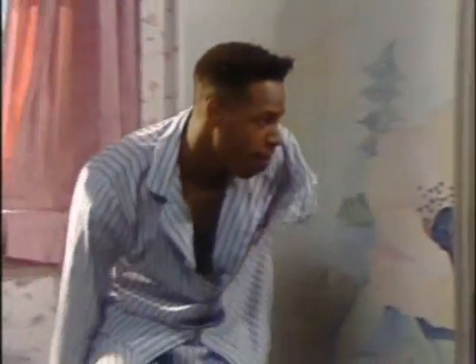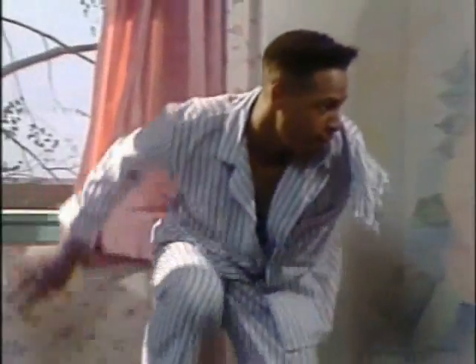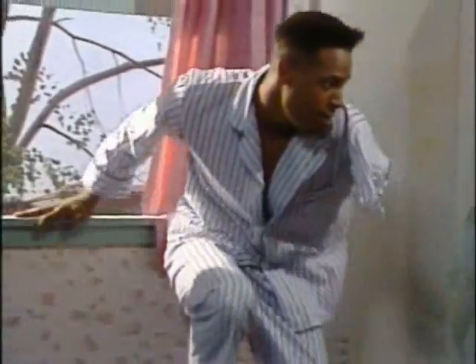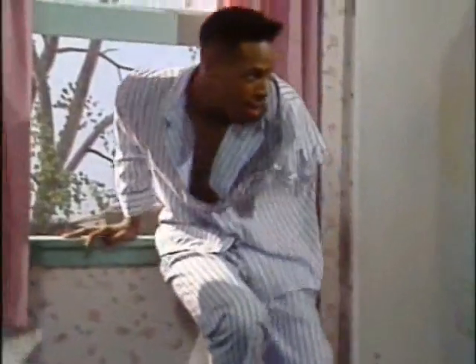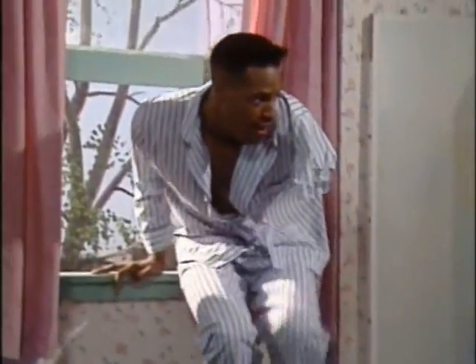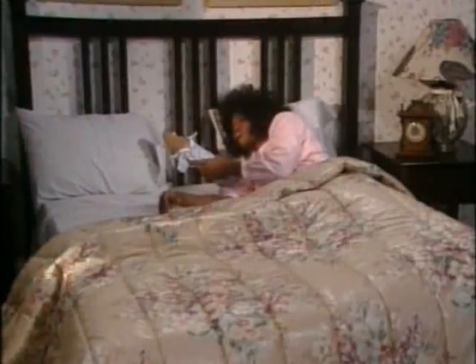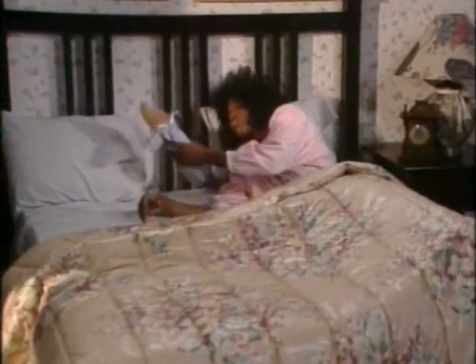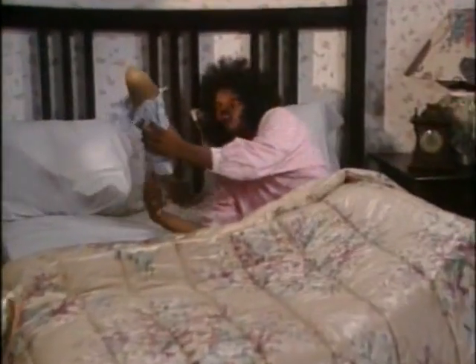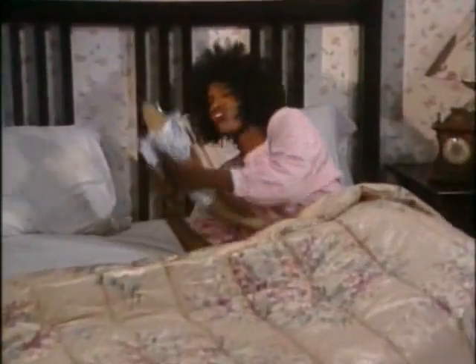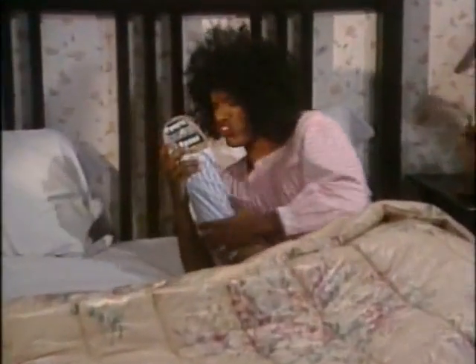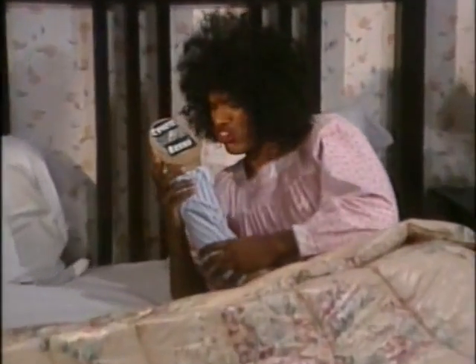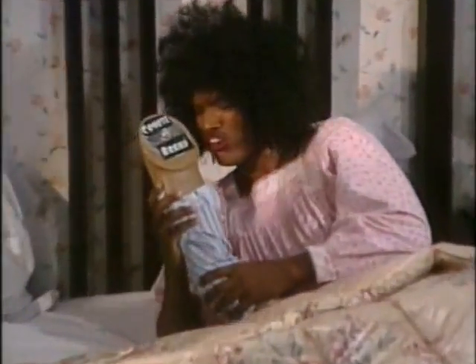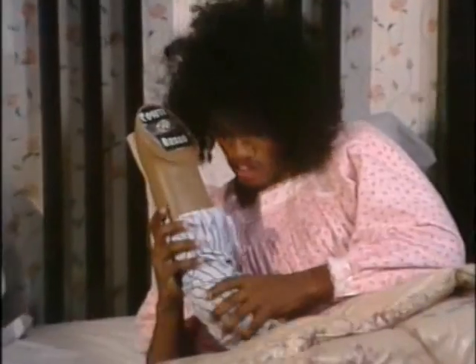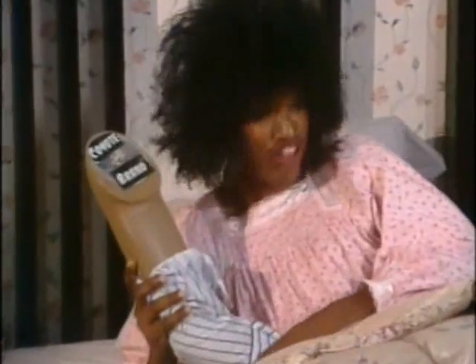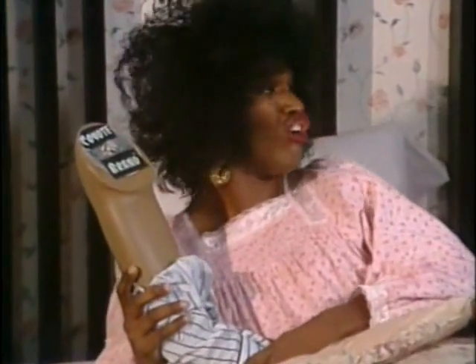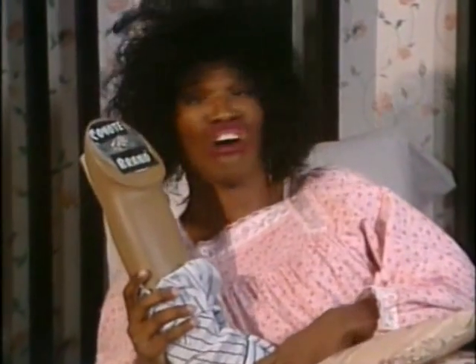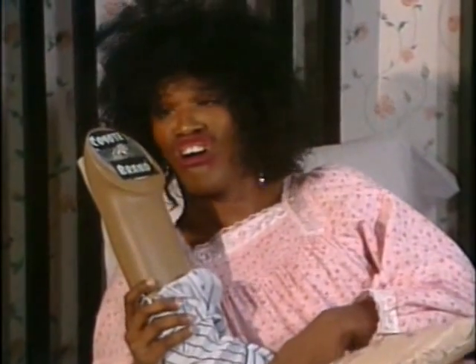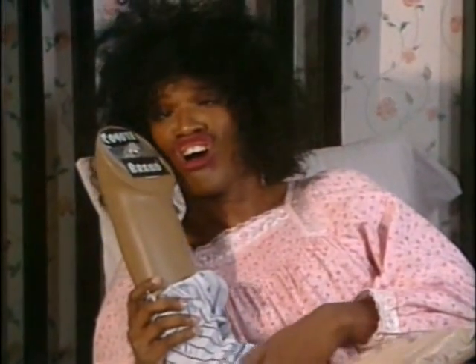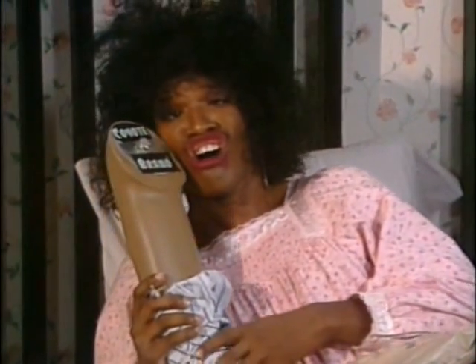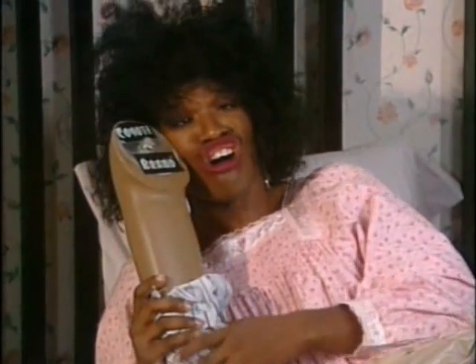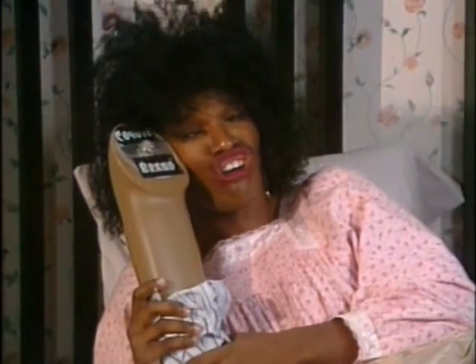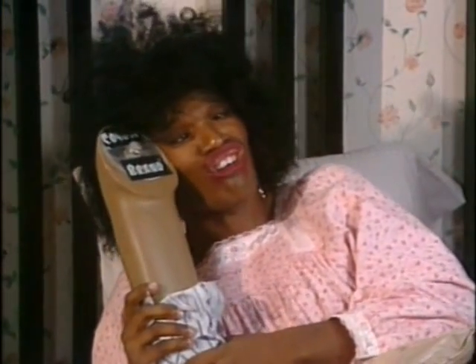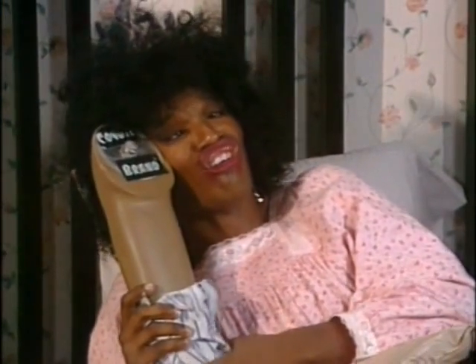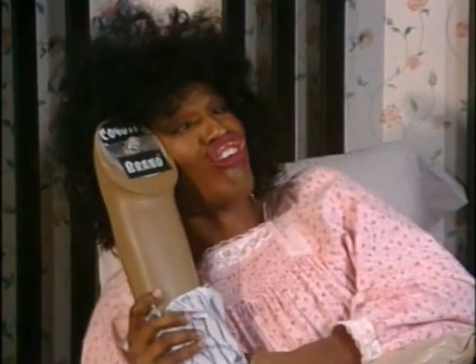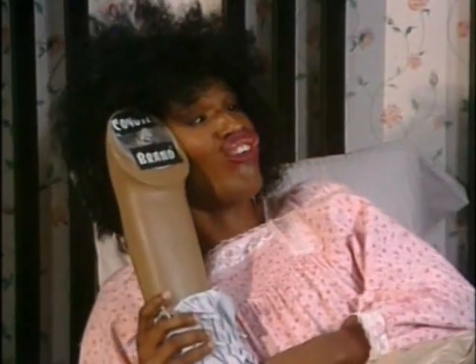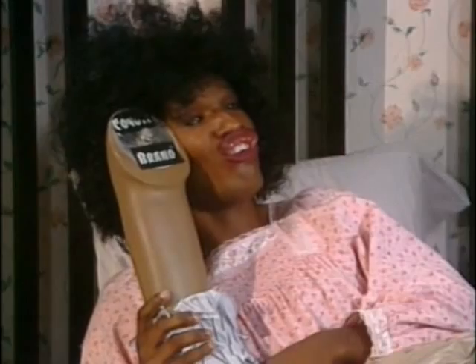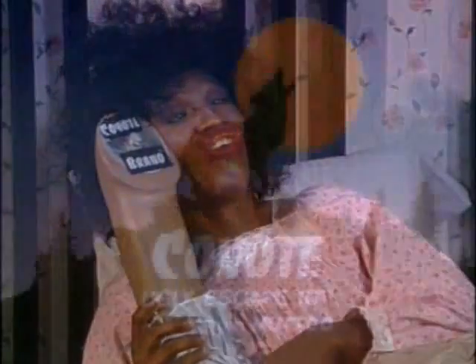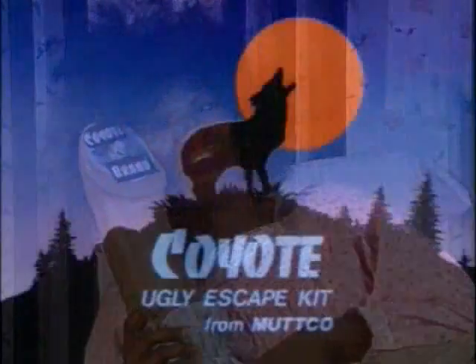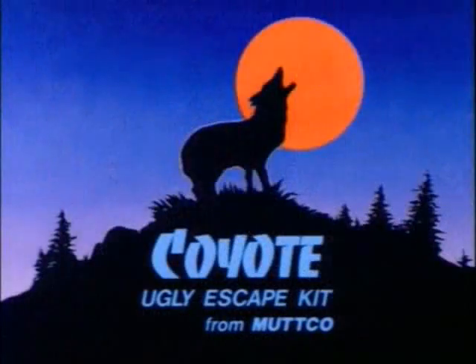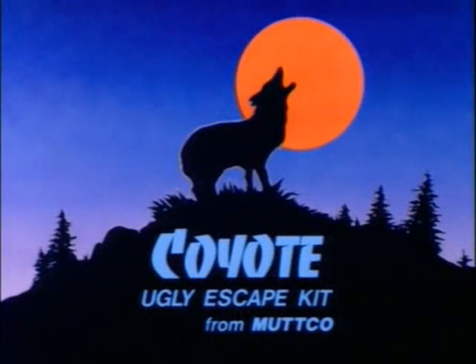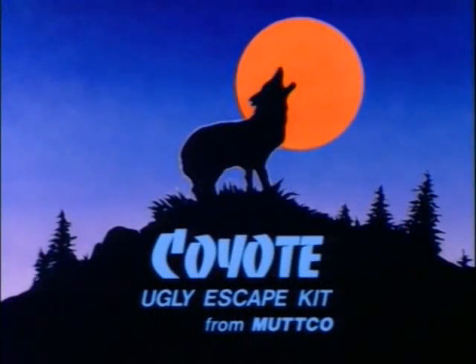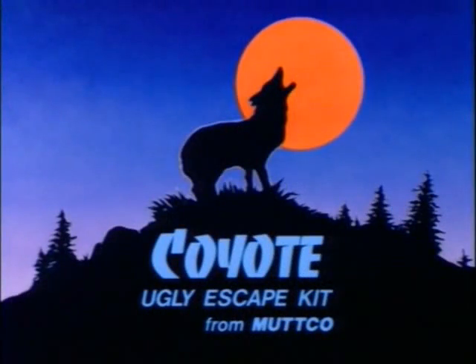Yes, Coyote Ugly promises a happy hump with no bloody stump. So remember, guys, with Coyote brand, you can say farewell to arms and farewell to last night's nightmare. Coyote Ugly Escape Kit from Mutco.